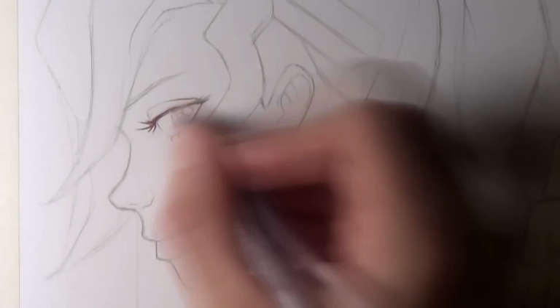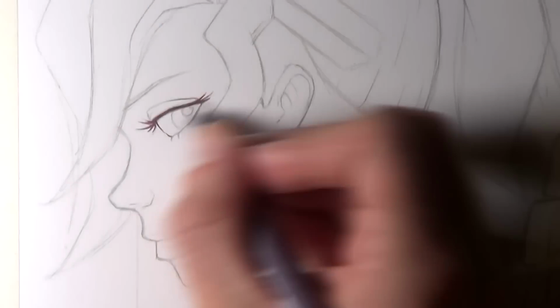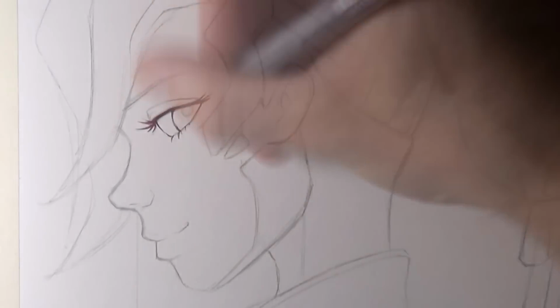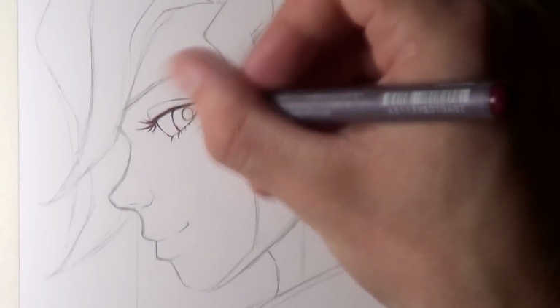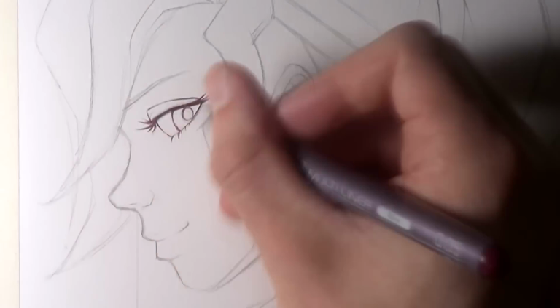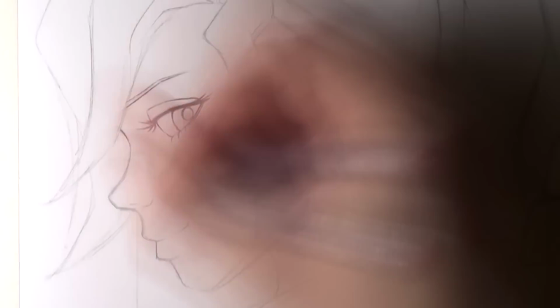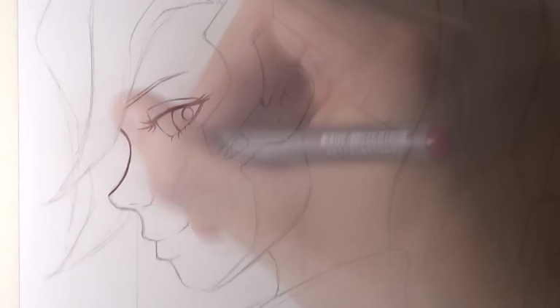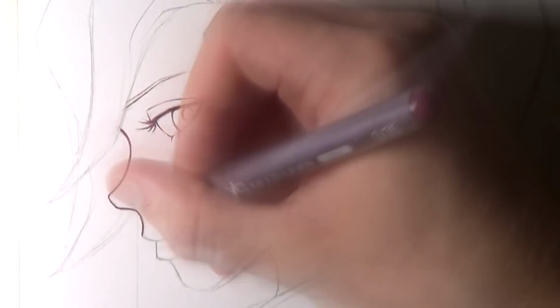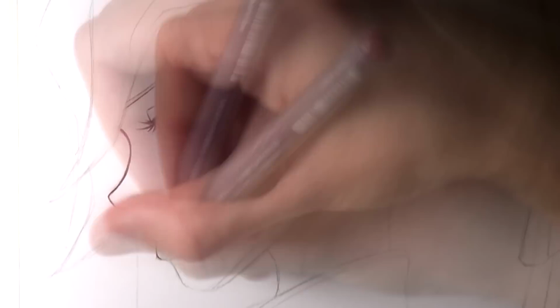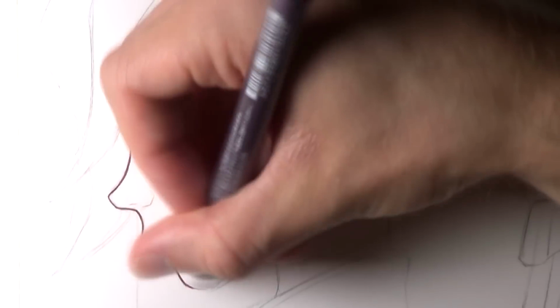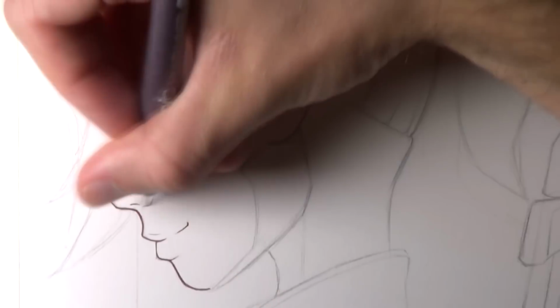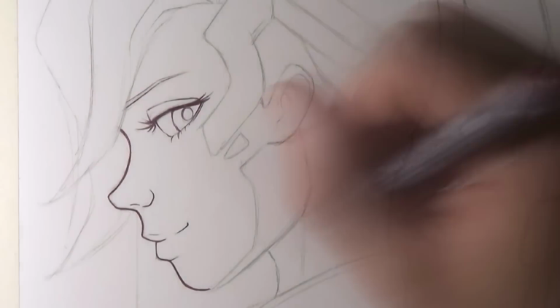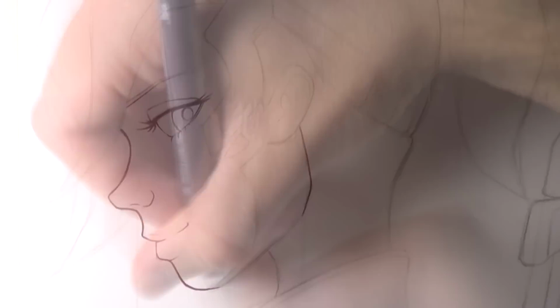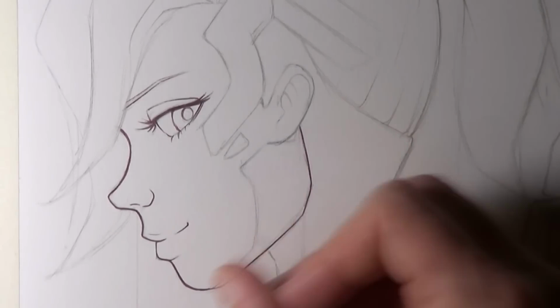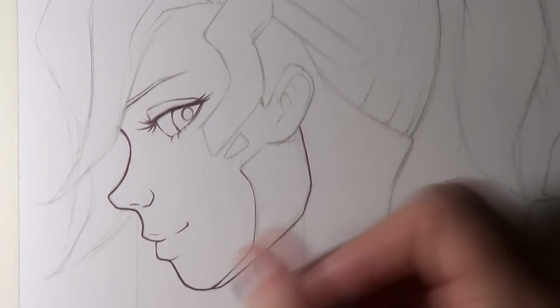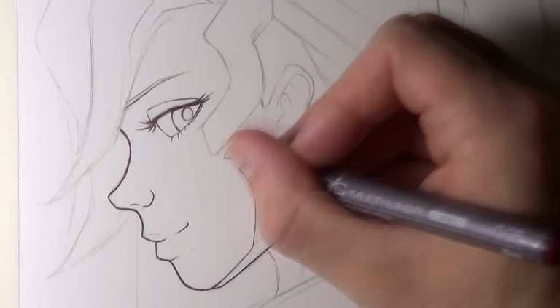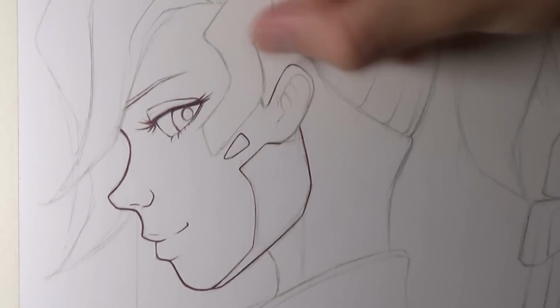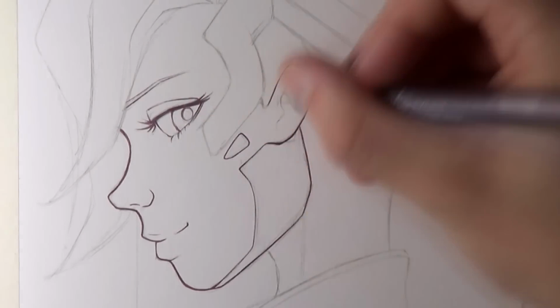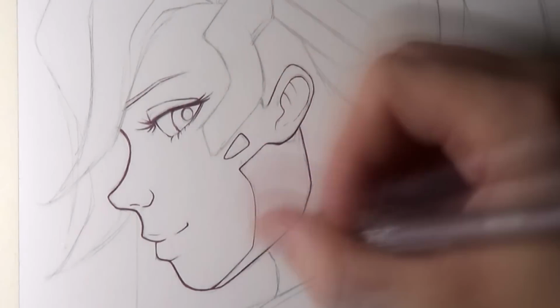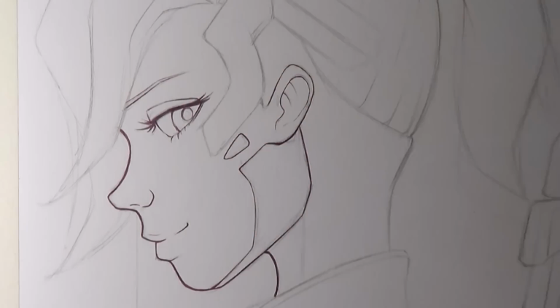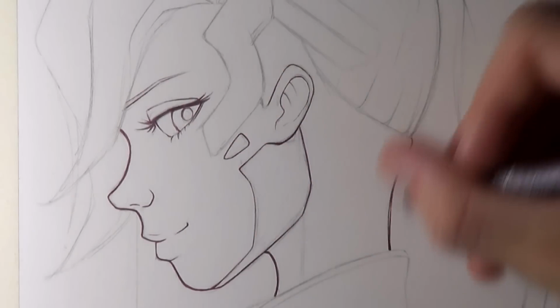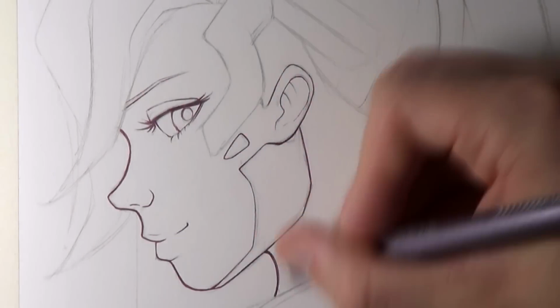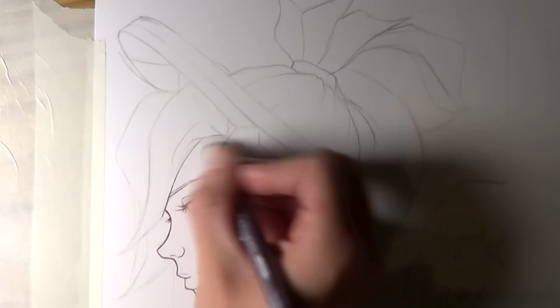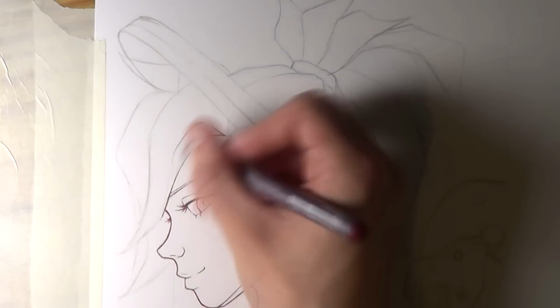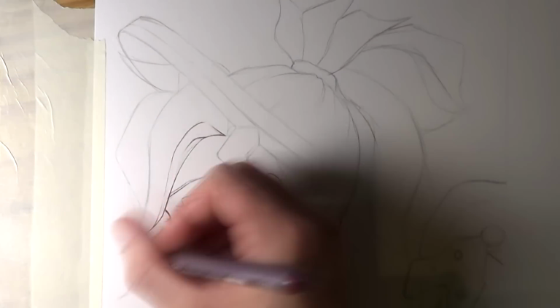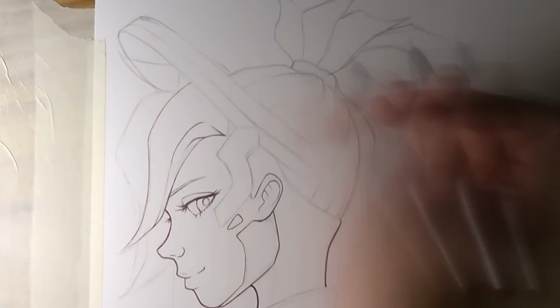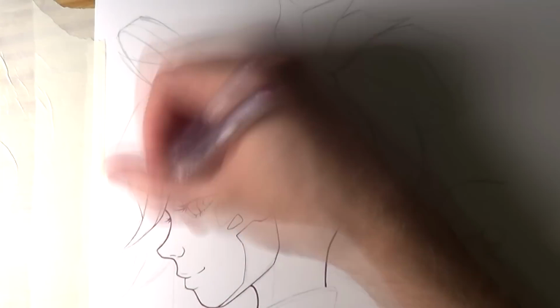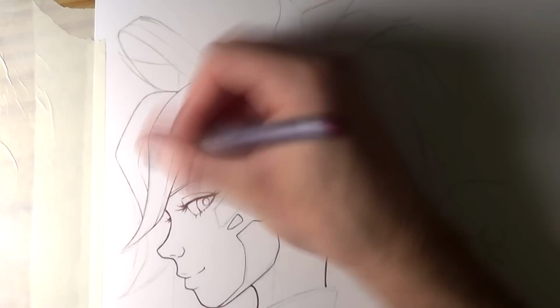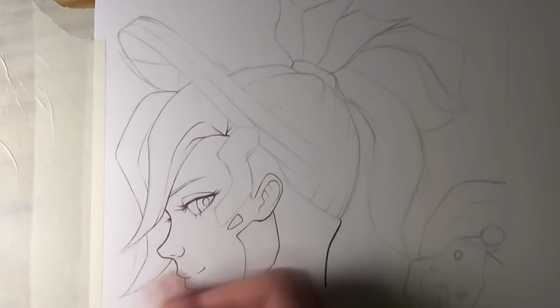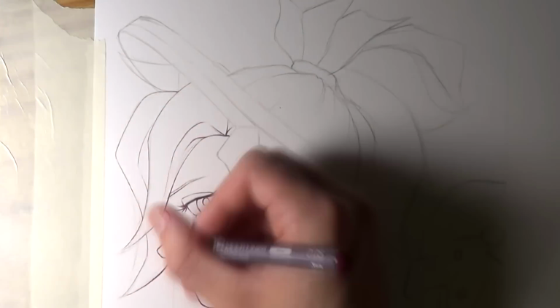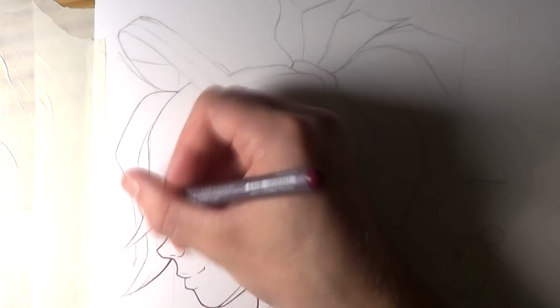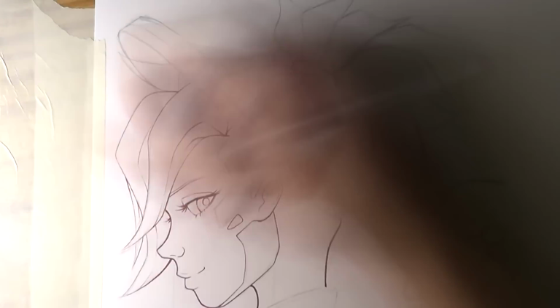Hi everyone, and welcome to this episode of Fan Art Friday. This week I'm working on a drawing of Mercy from Overwatch, and actually out of all of the Overwatch characters, I think Mercy was probably the most requested in the comments section of my videos, so I wanted to make sure this was a priority to work on for this week's video.